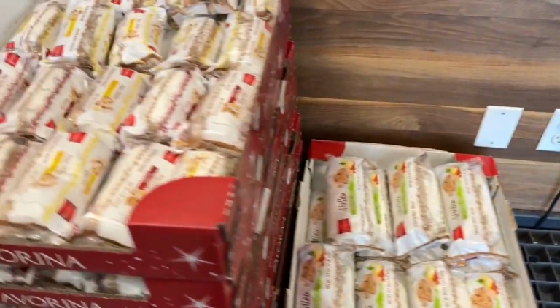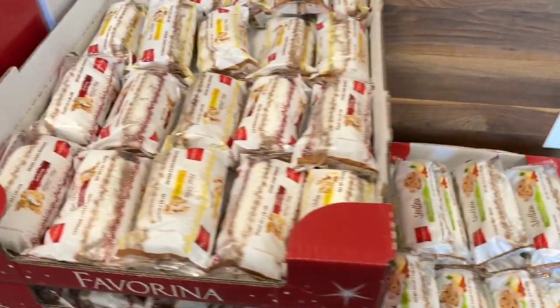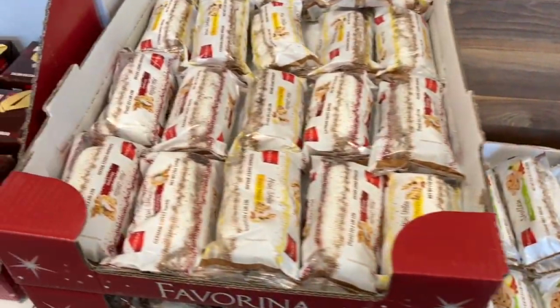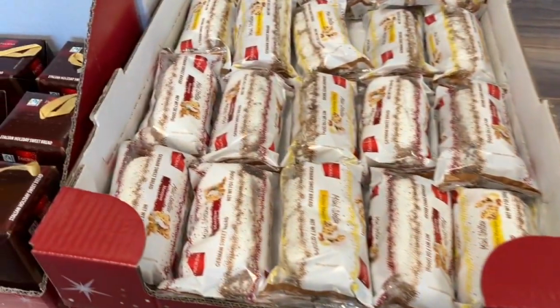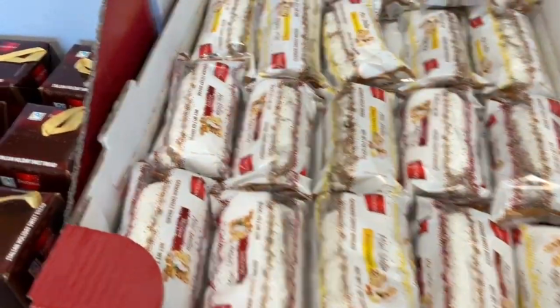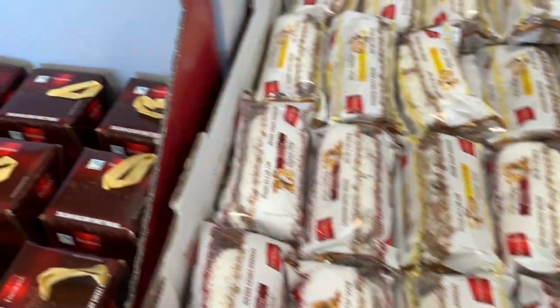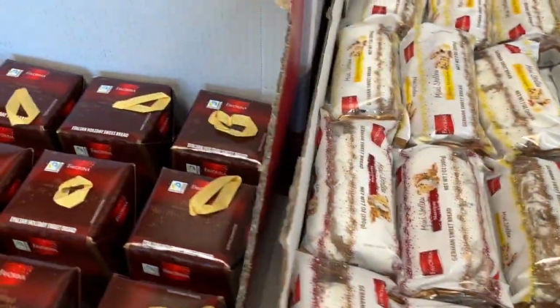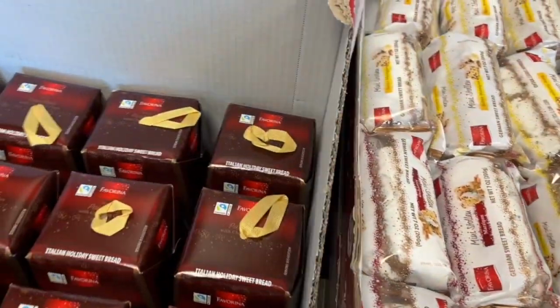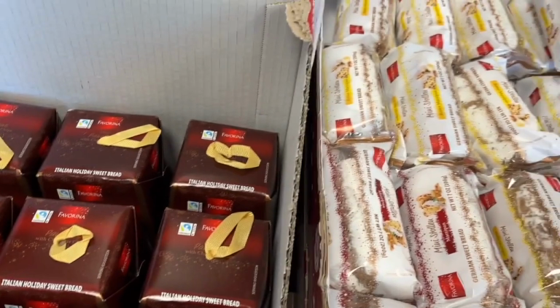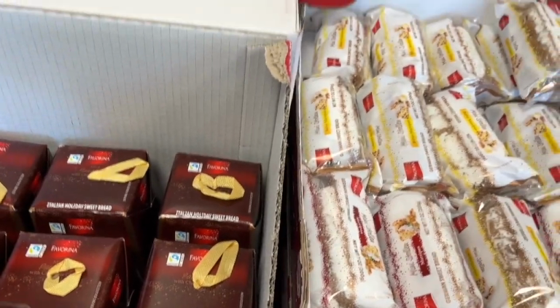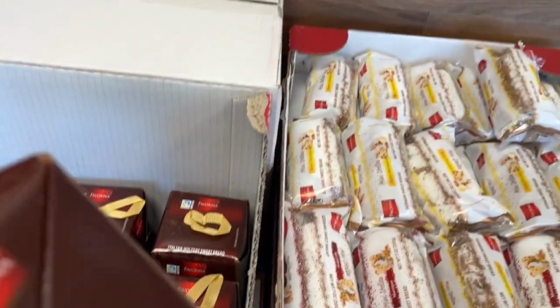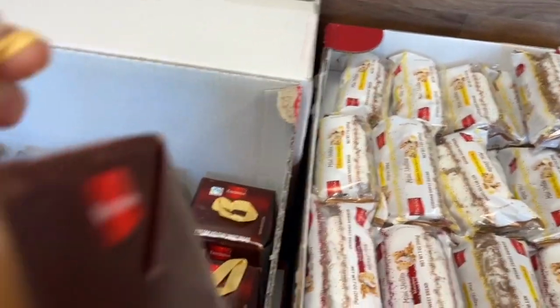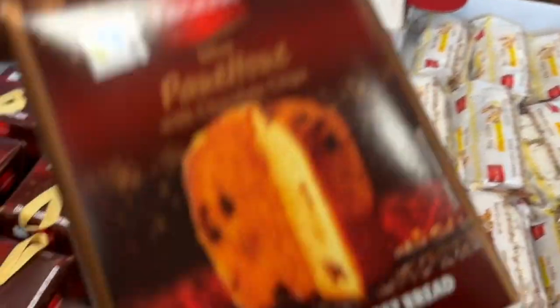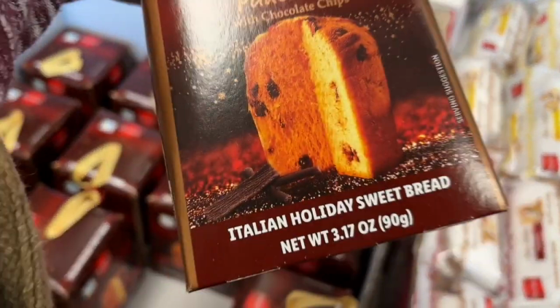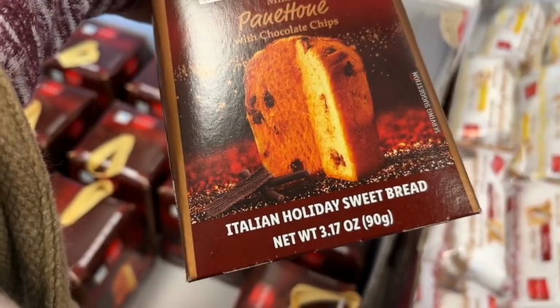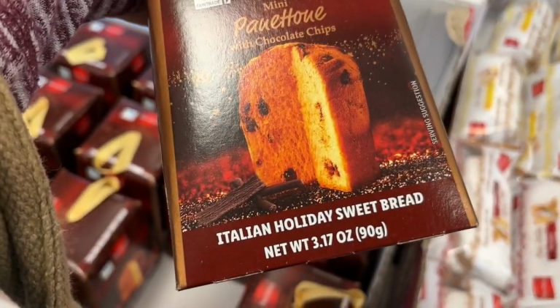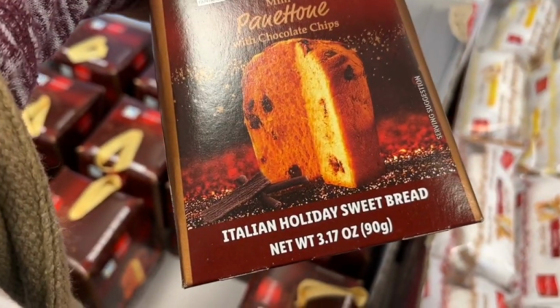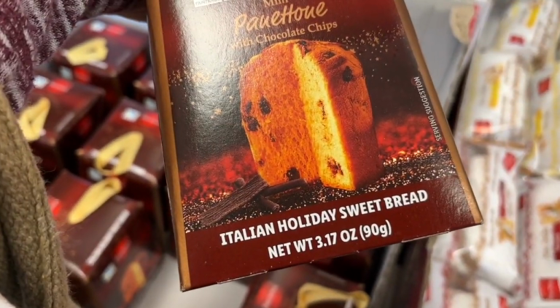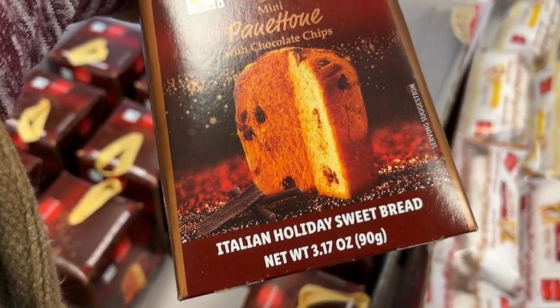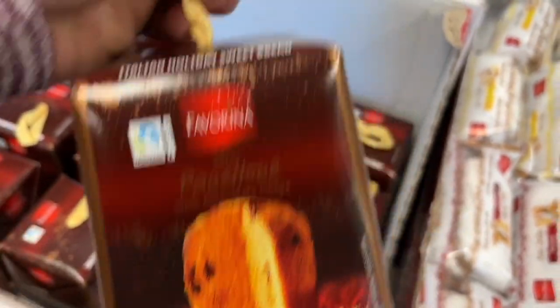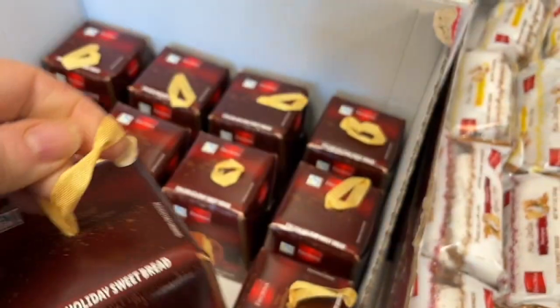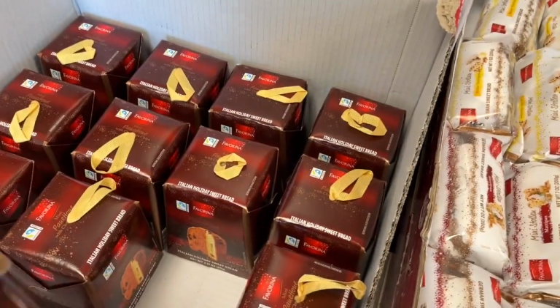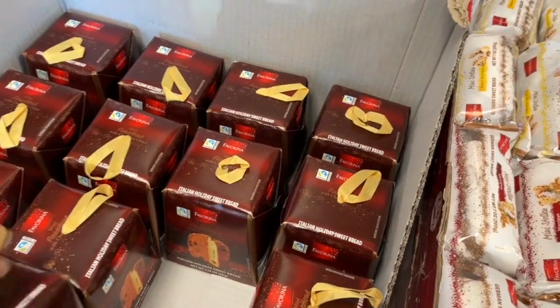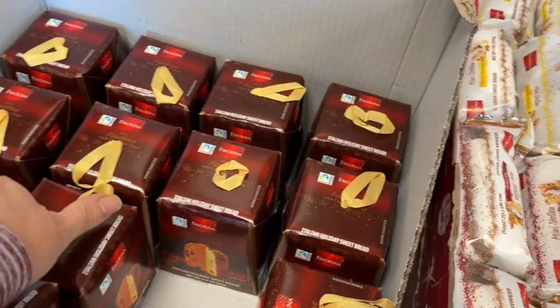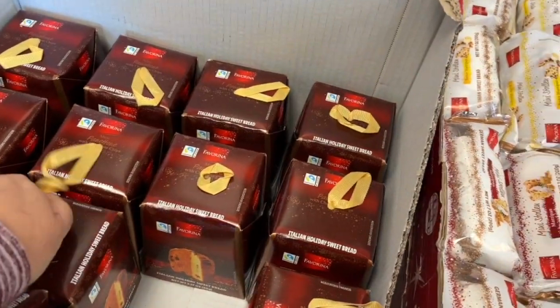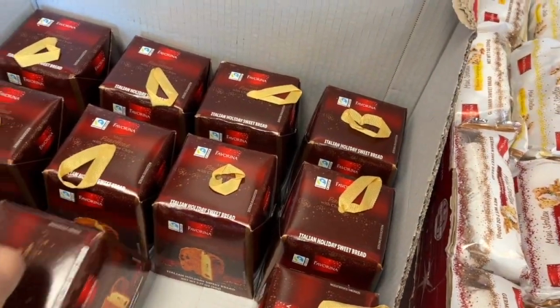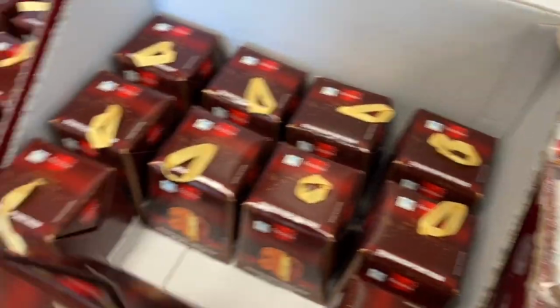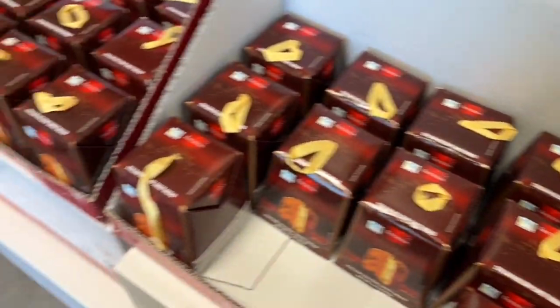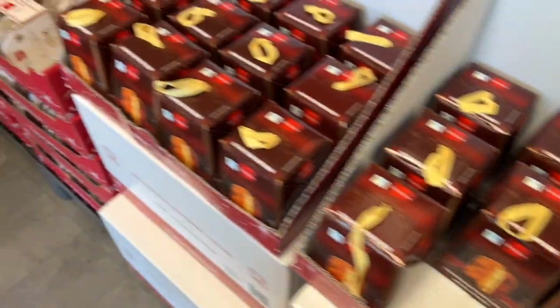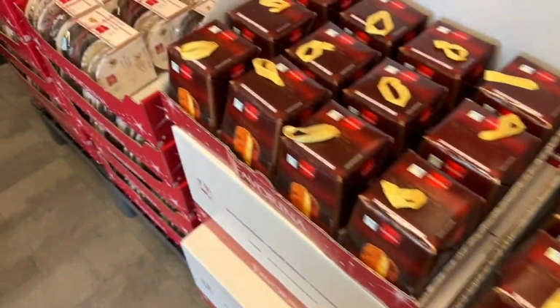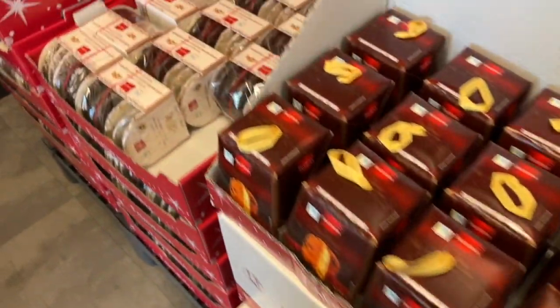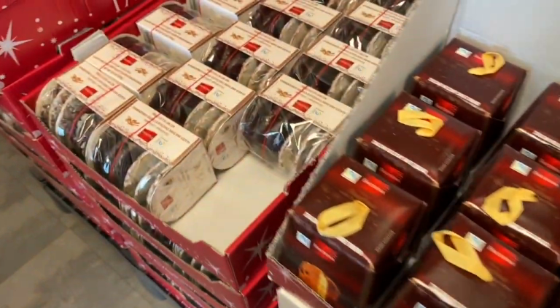Seasonal stuff - mini stollens, look at these! Mini tongs, sweetbreads - these make great gifts. We'll take a couple of those.